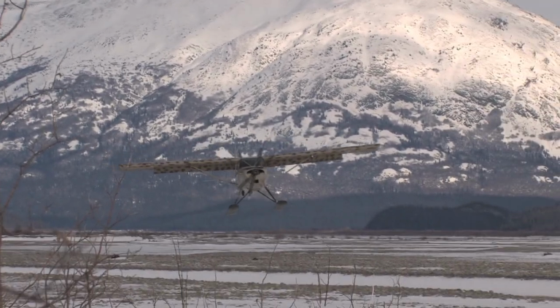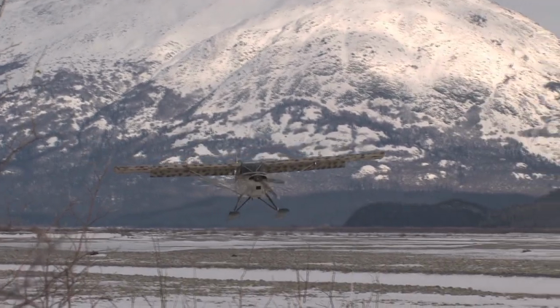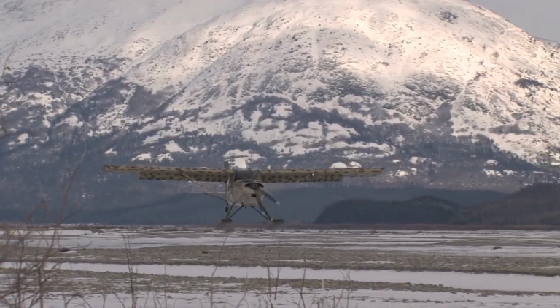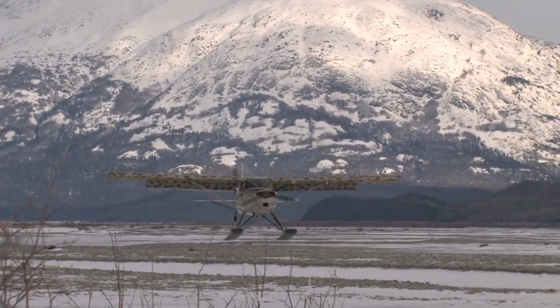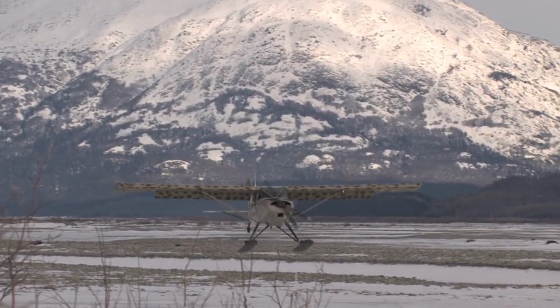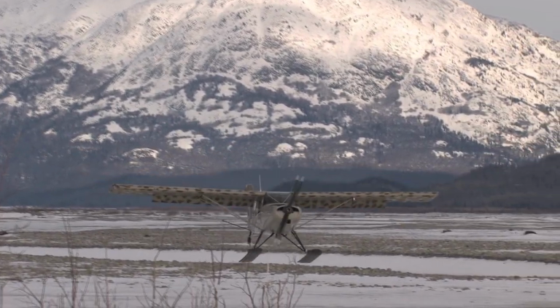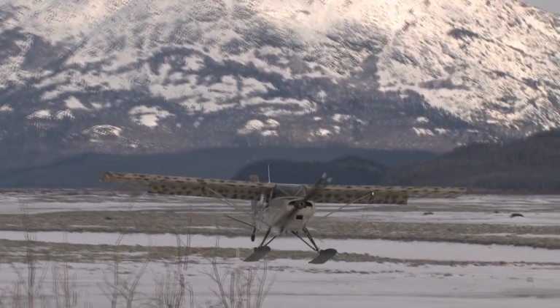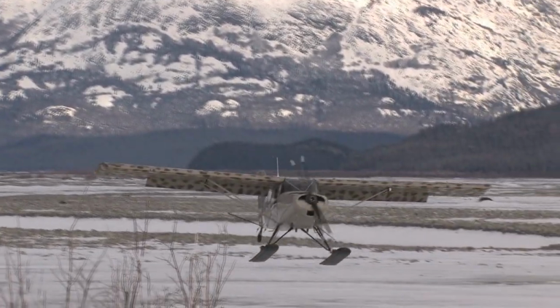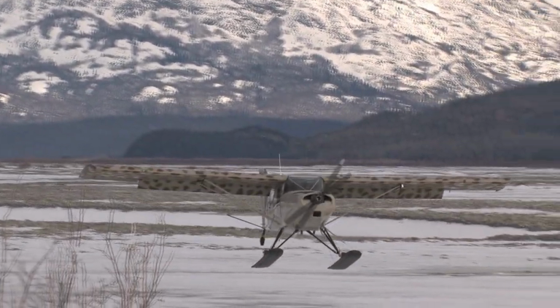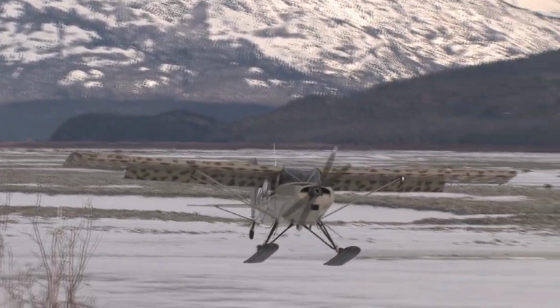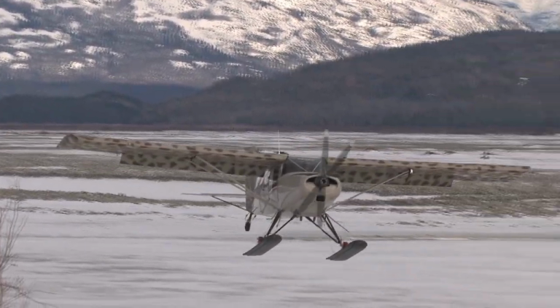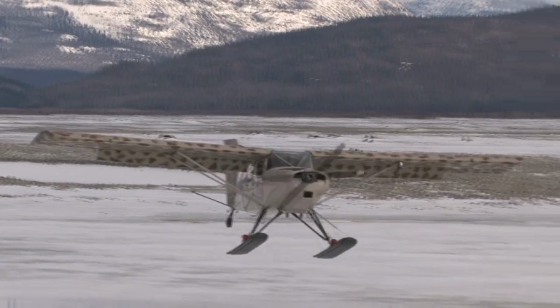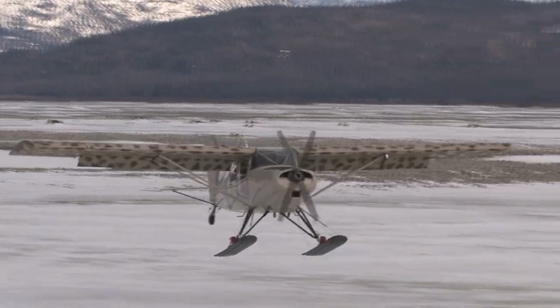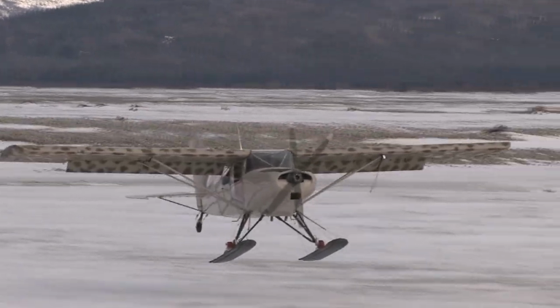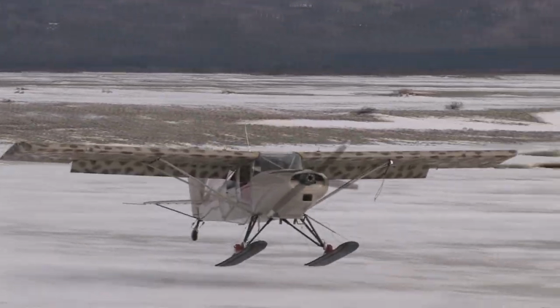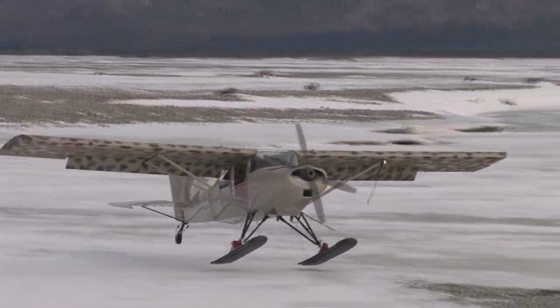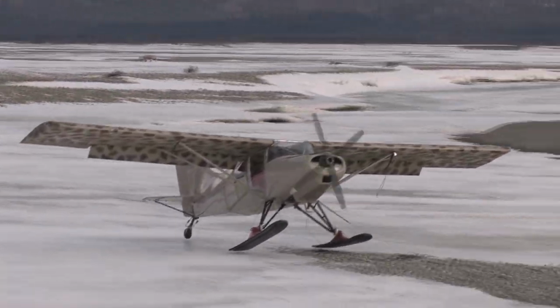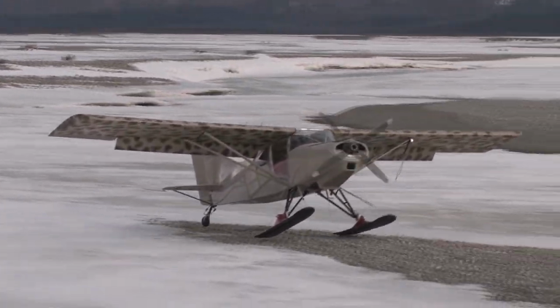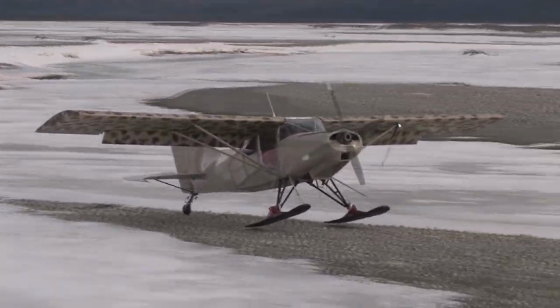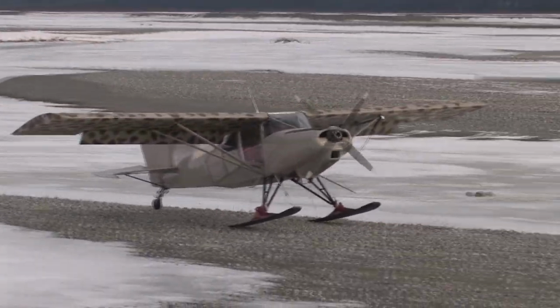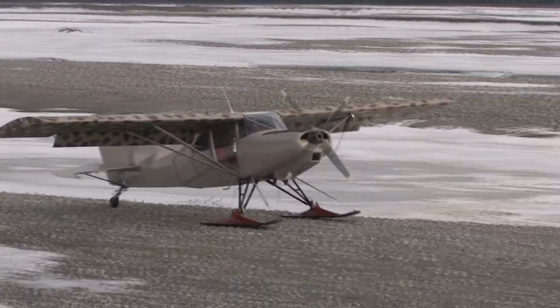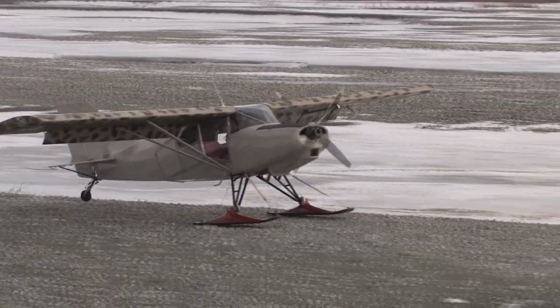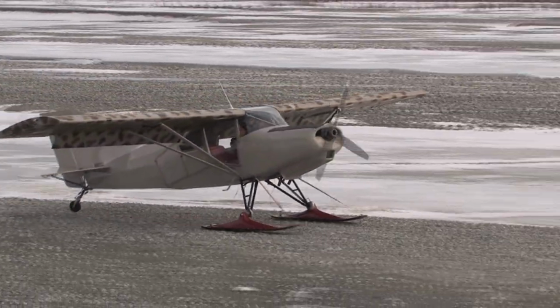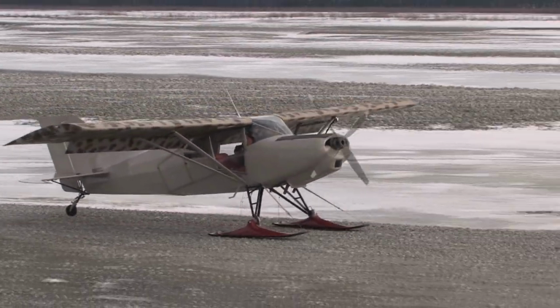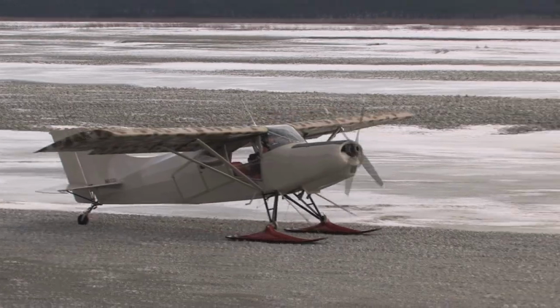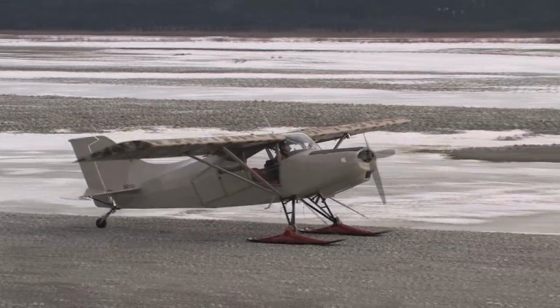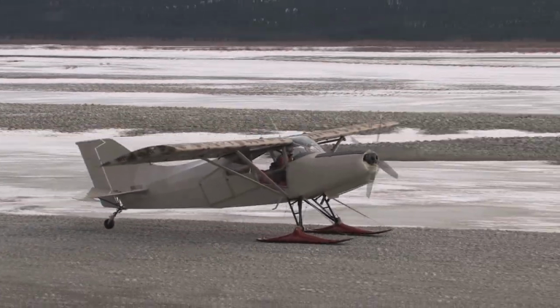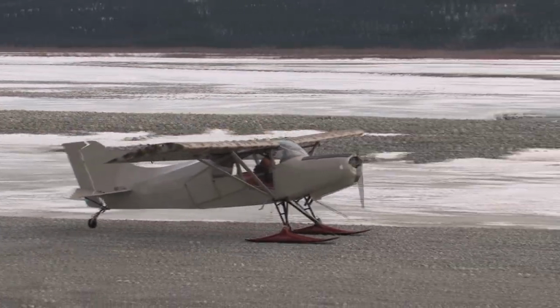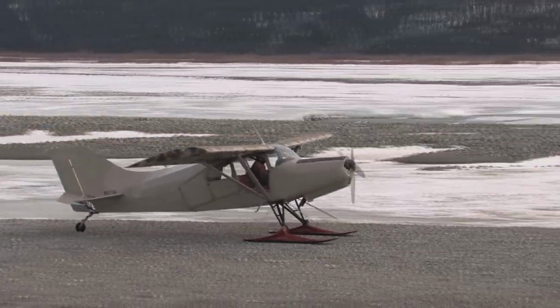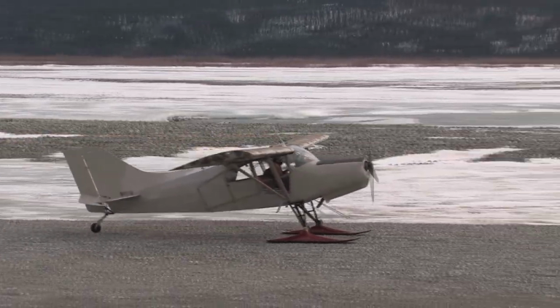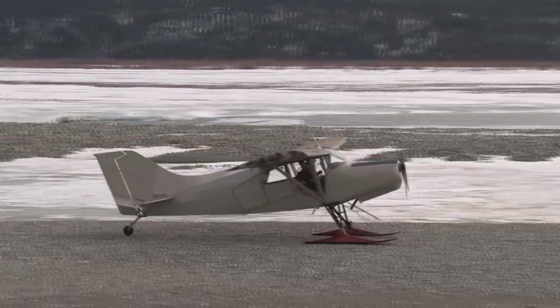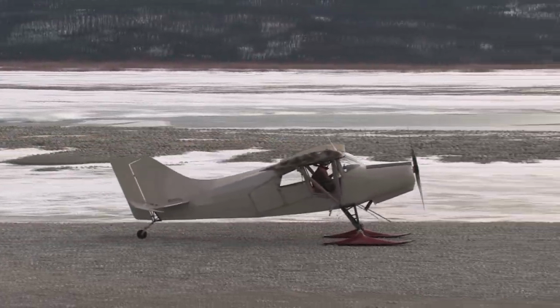I've equipped my skis with plastic bottoms so that I can land on gravel and rocks without damaging the skis on my airplane. I decide that this is as good a time as any to test them out. It works.